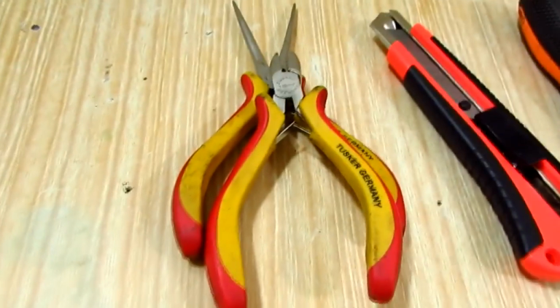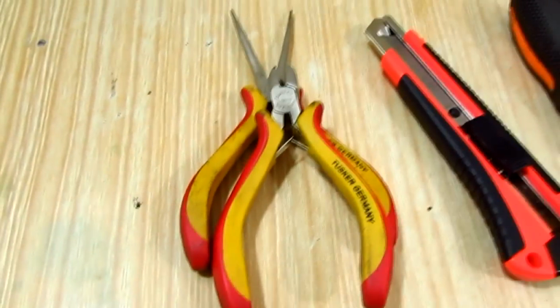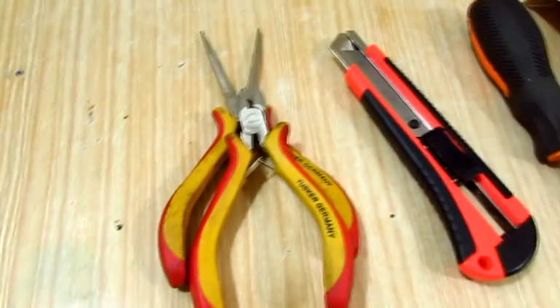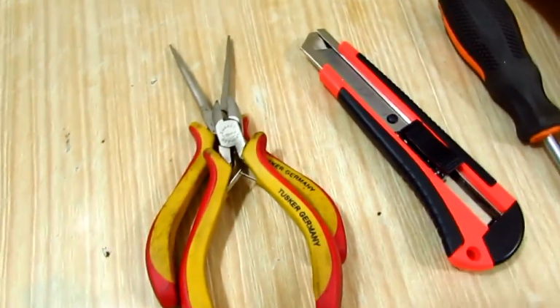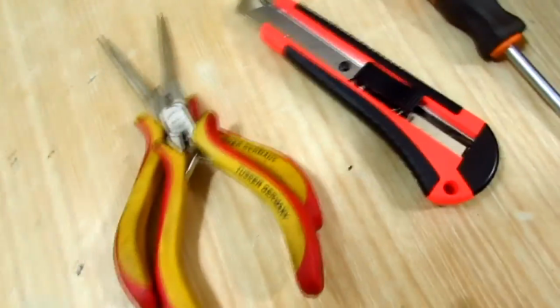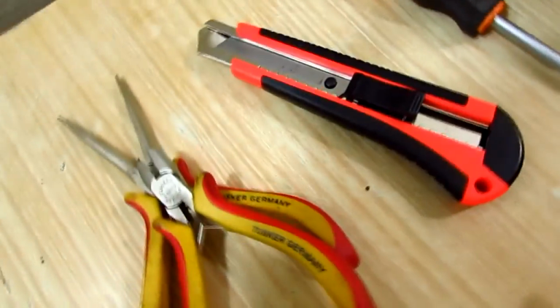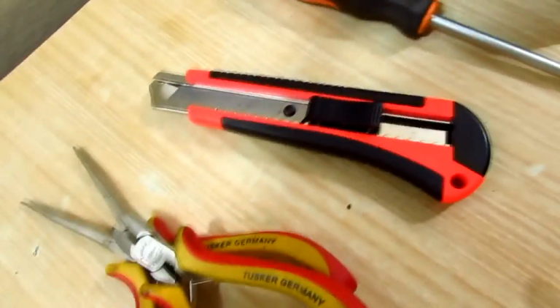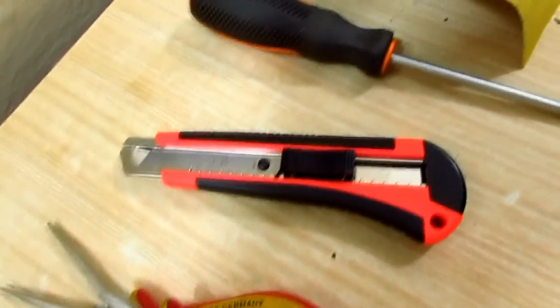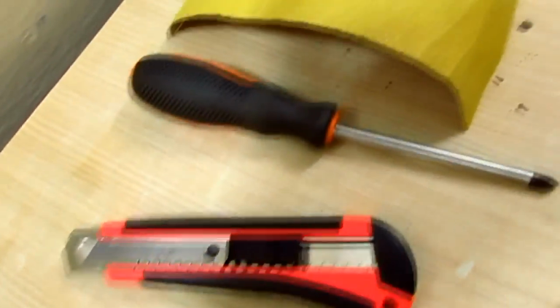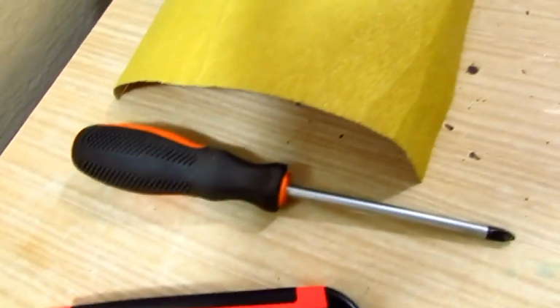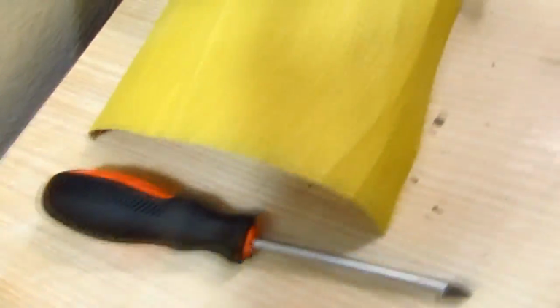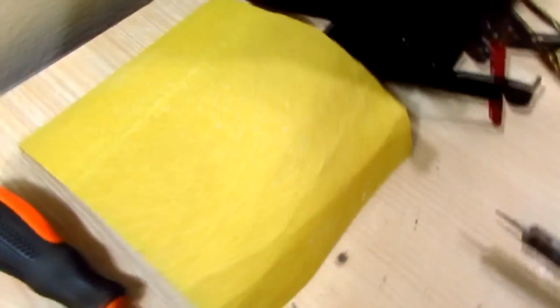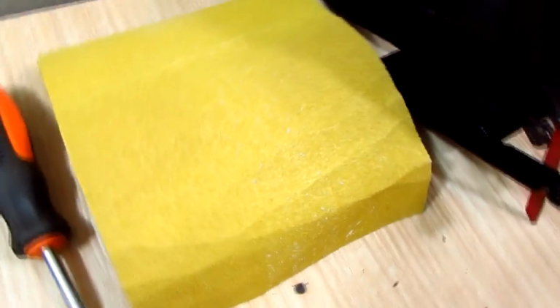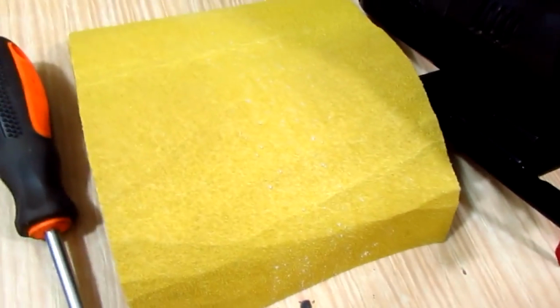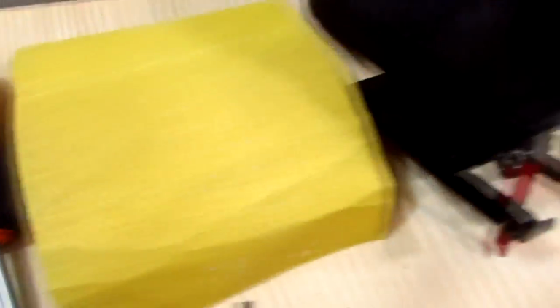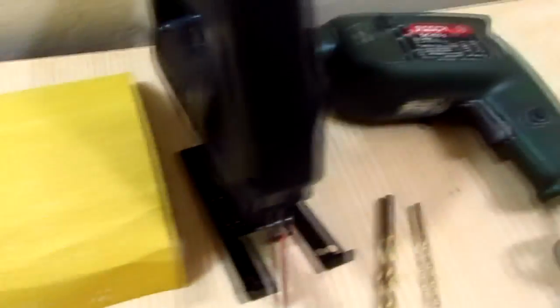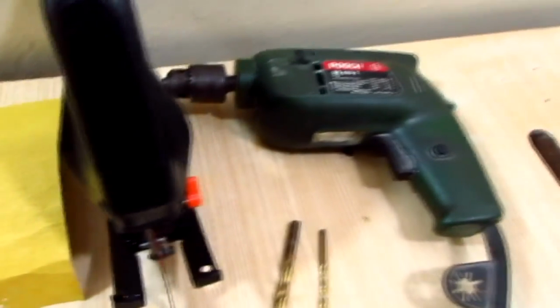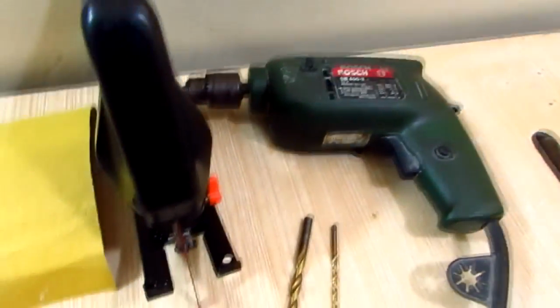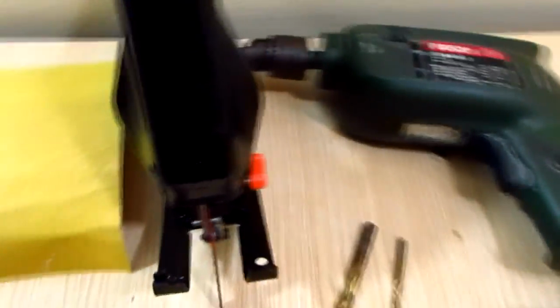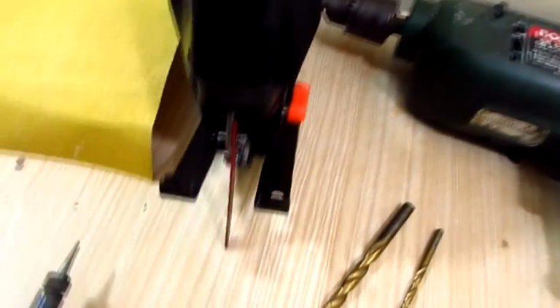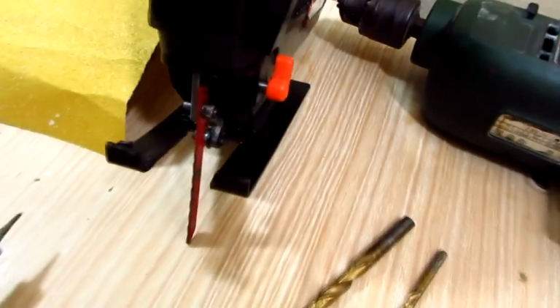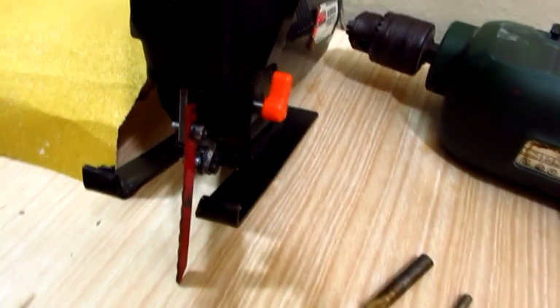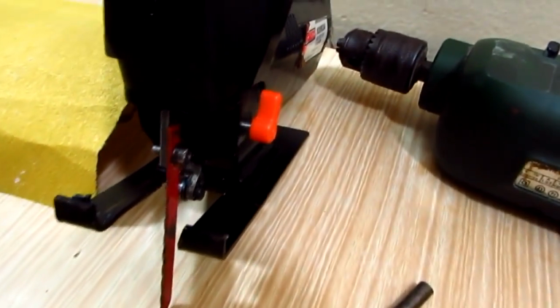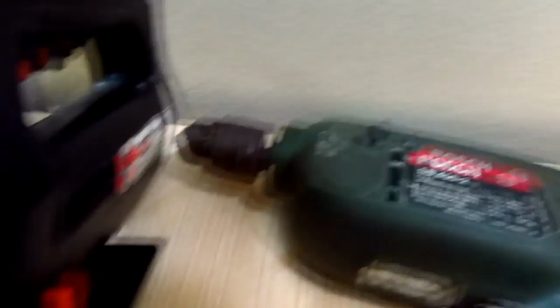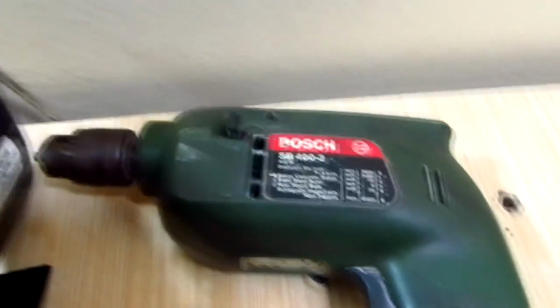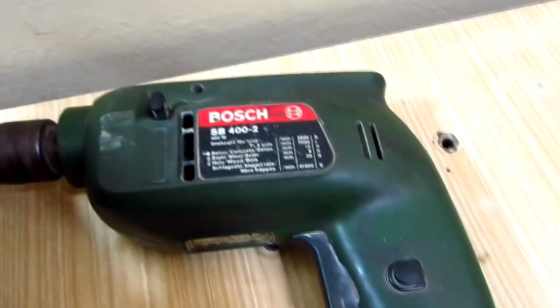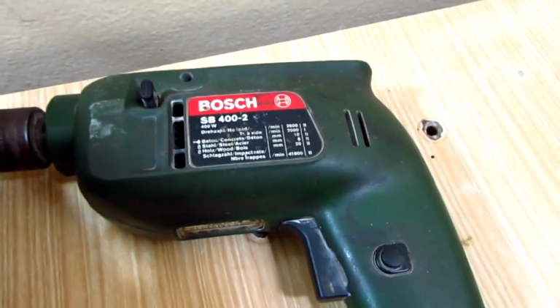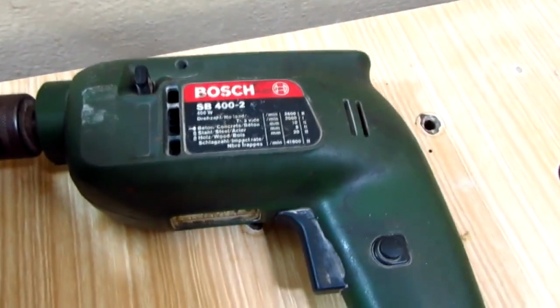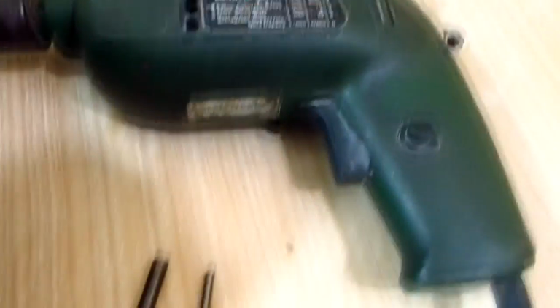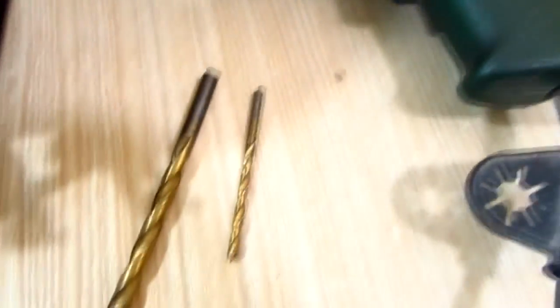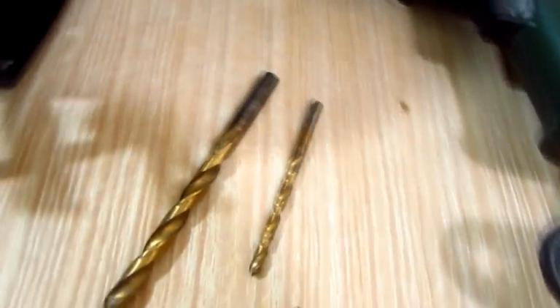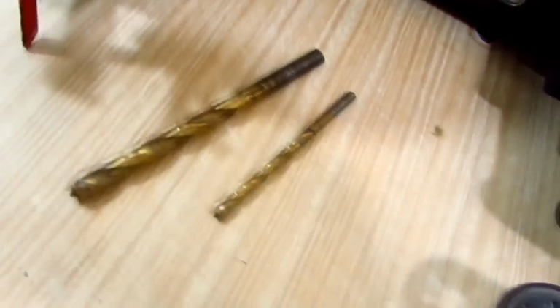Pliers, utility knife, Phillips screwdriver, some sandpaper, a jigsaw with a steel cutting blade, and a drill with 7mm and 4mm drill bits.